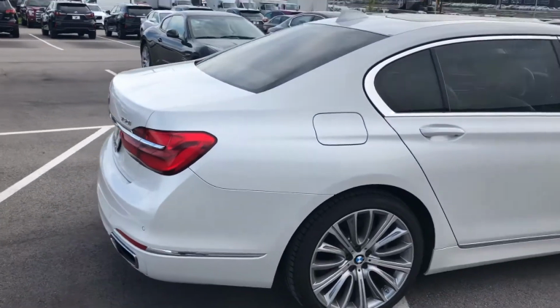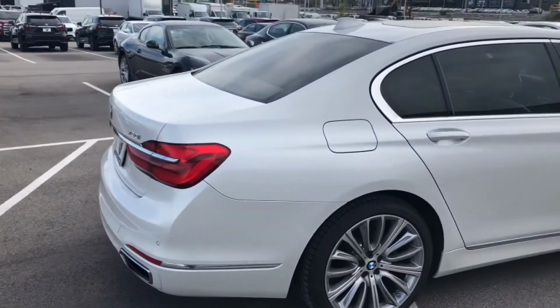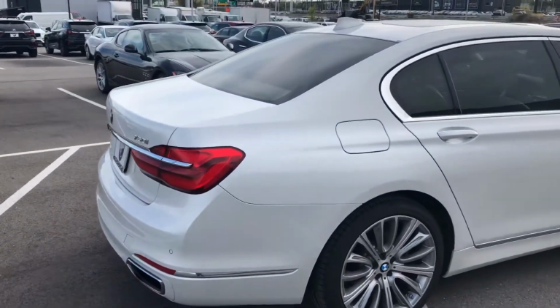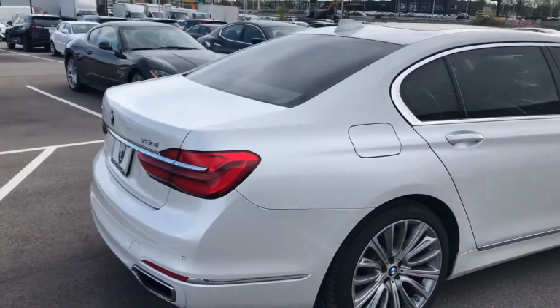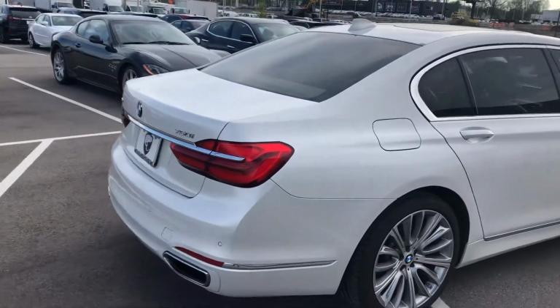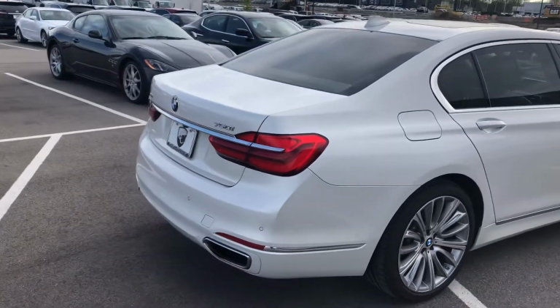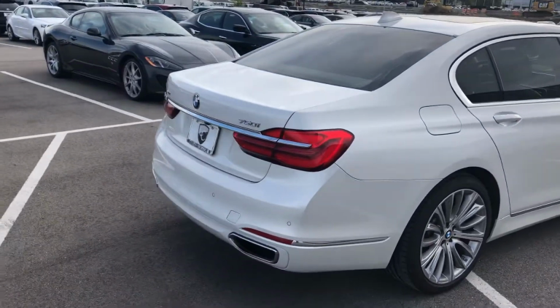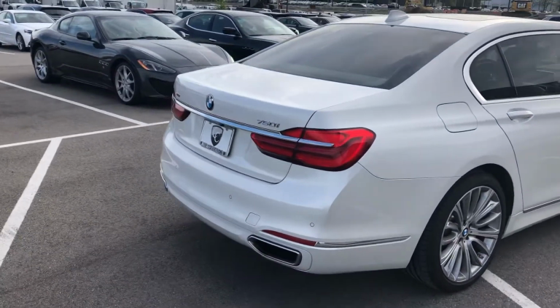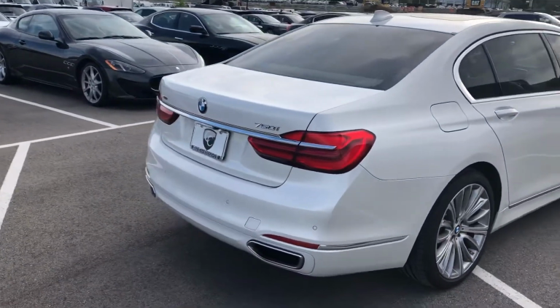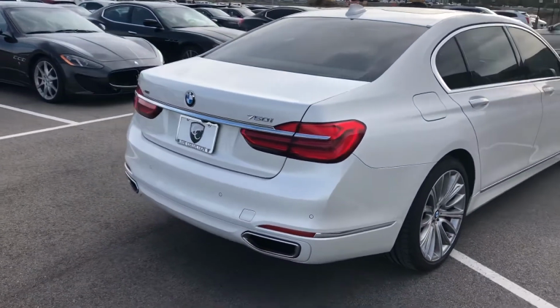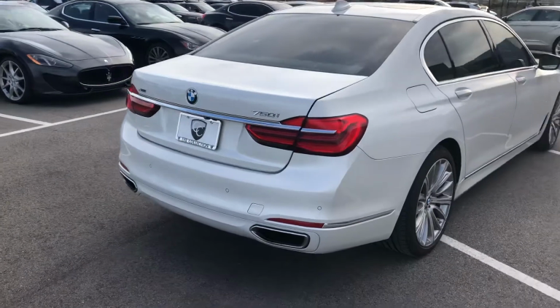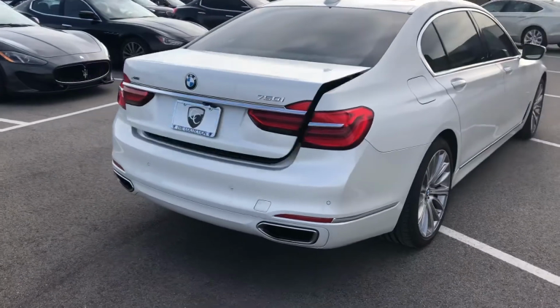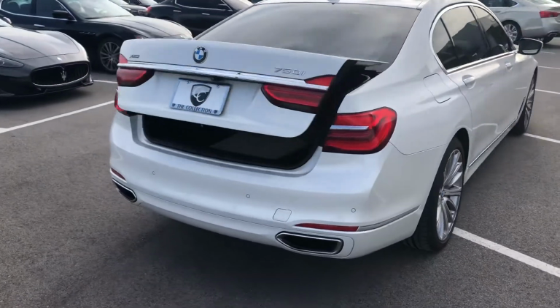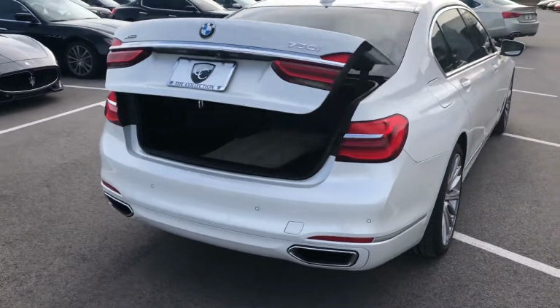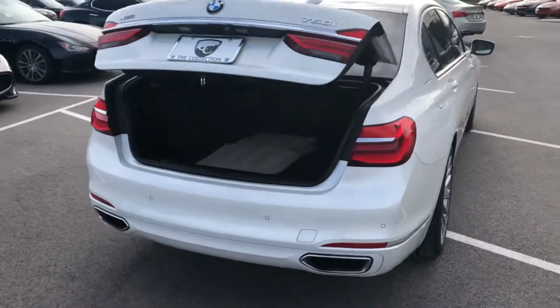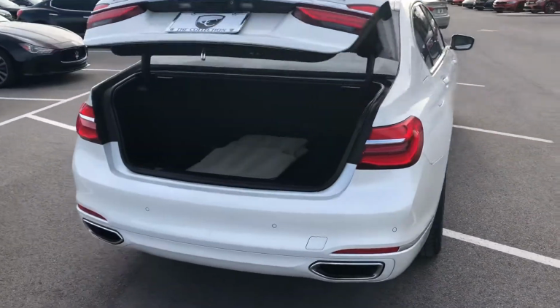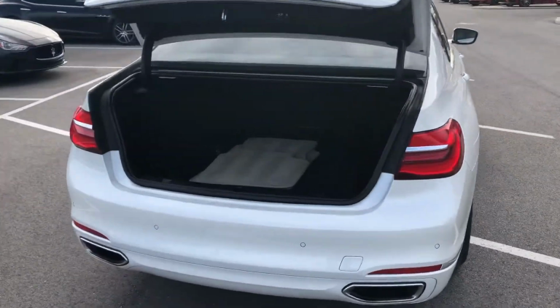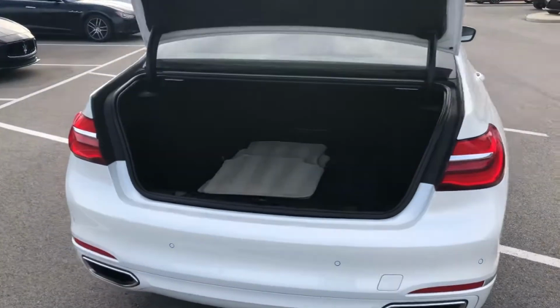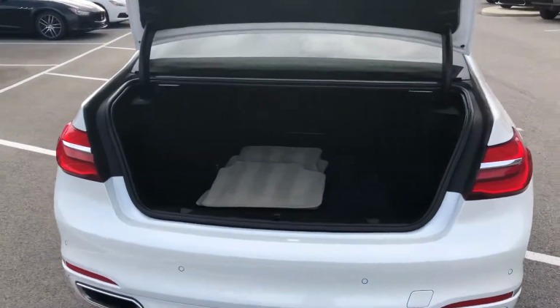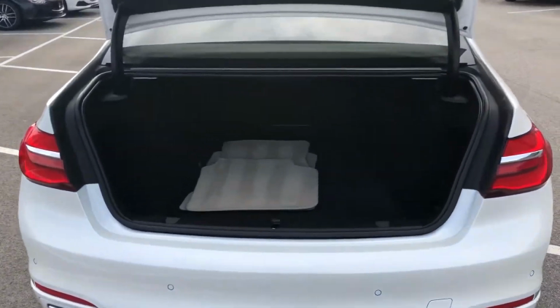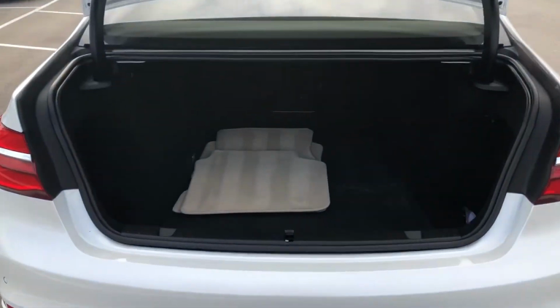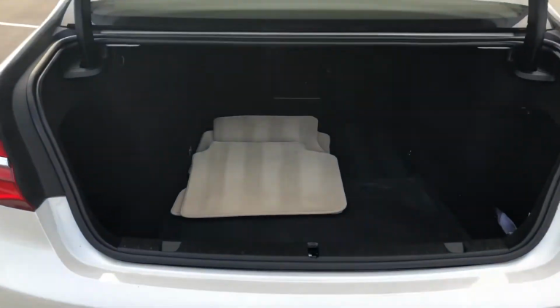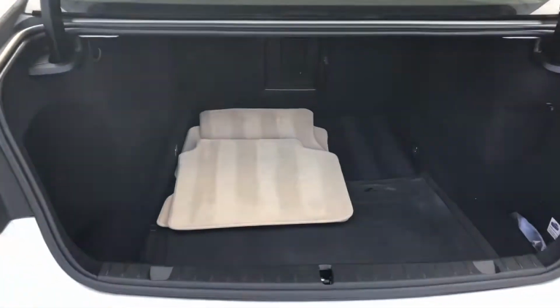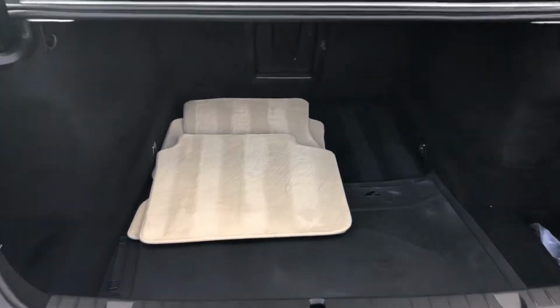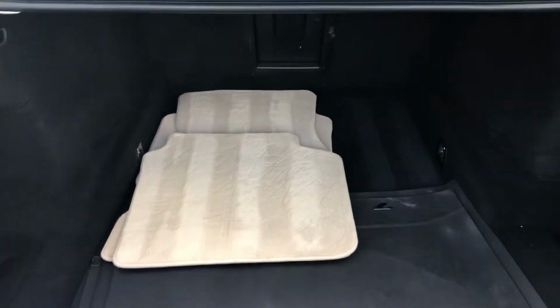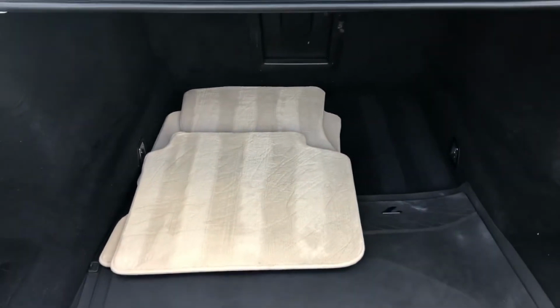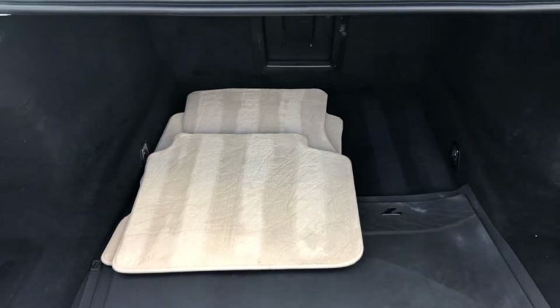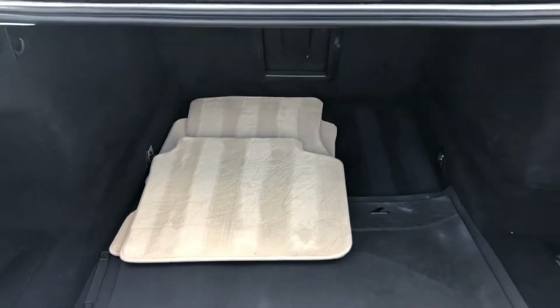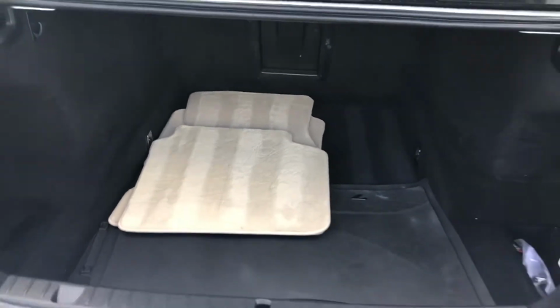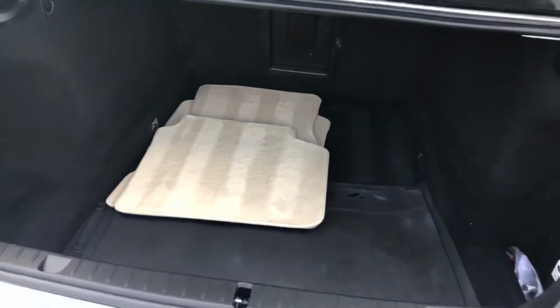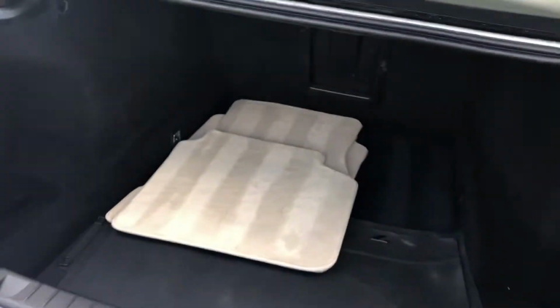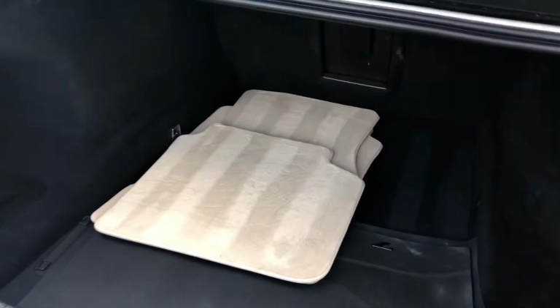You've got the automatic lifting trunk gate with your key fob, and fantastic storage space in the 750.